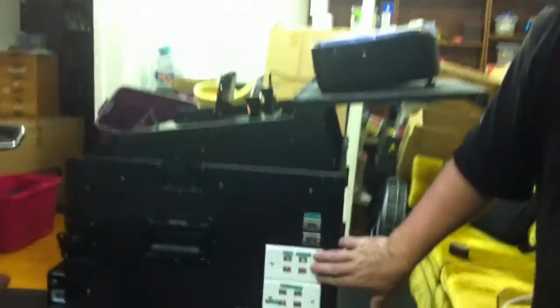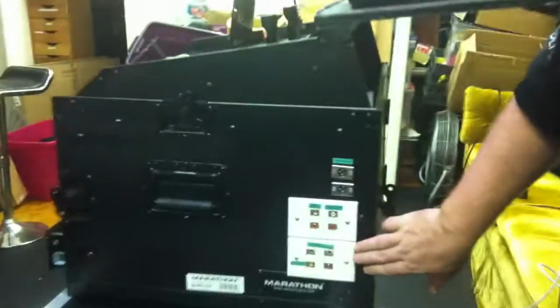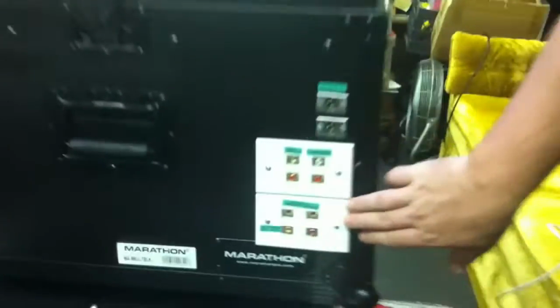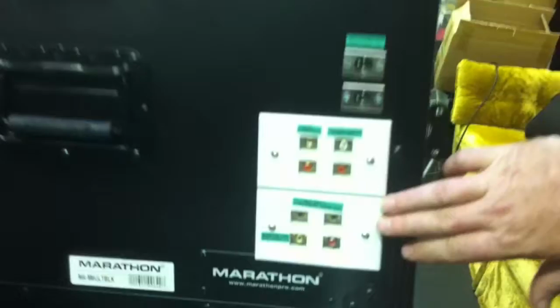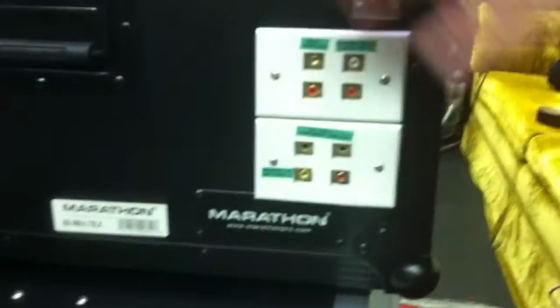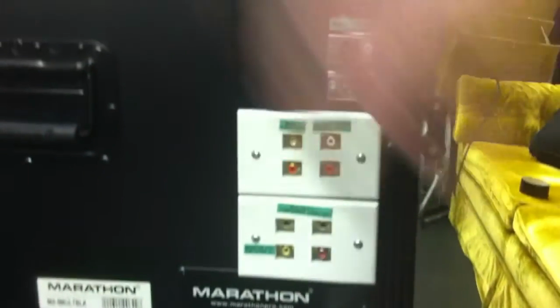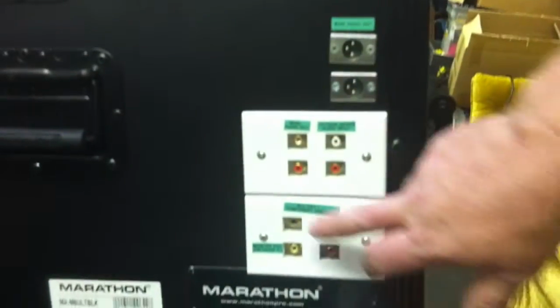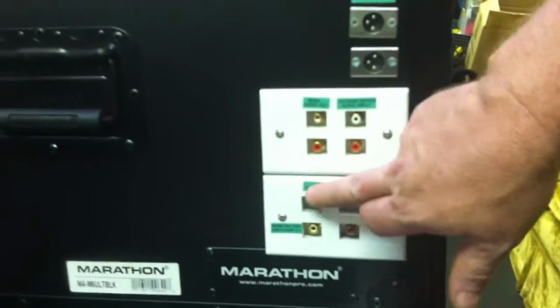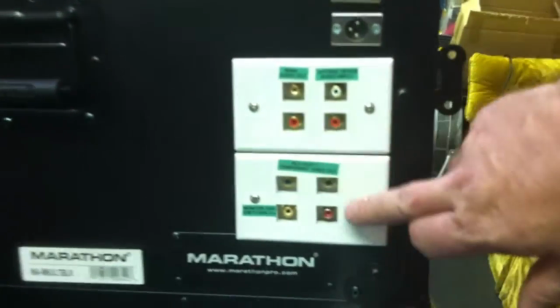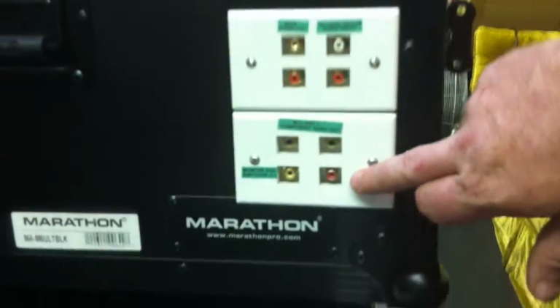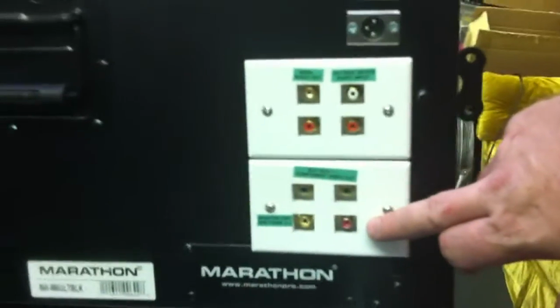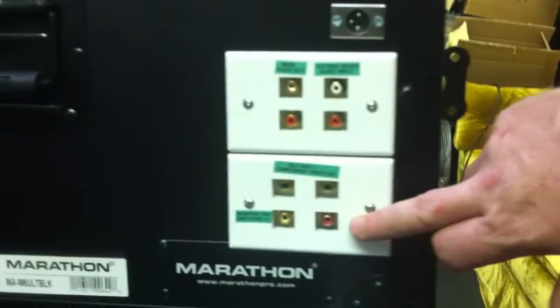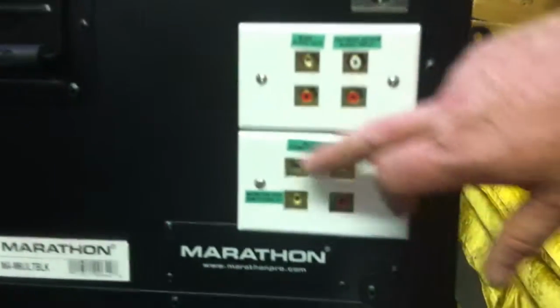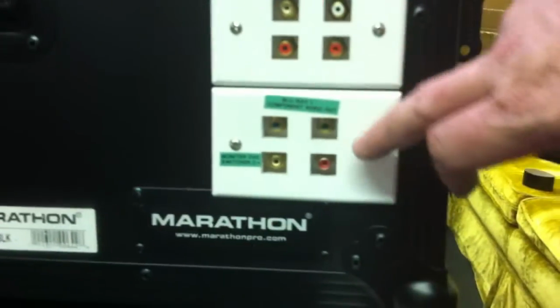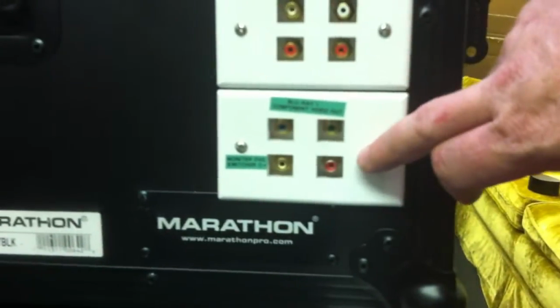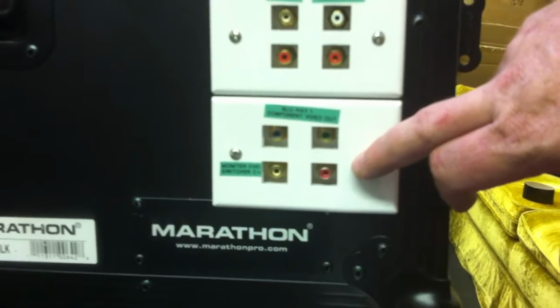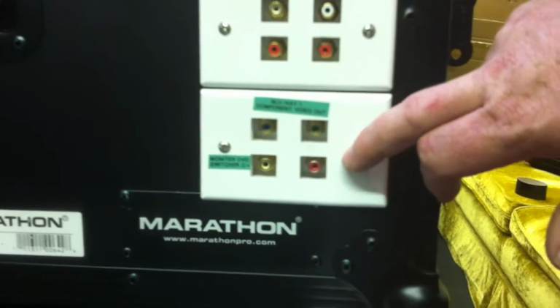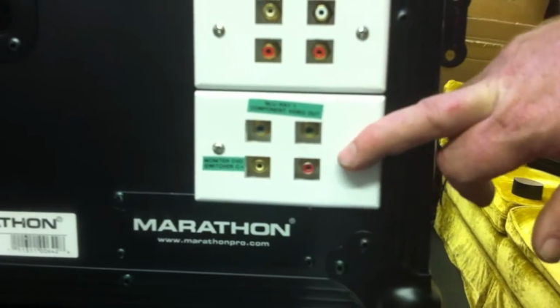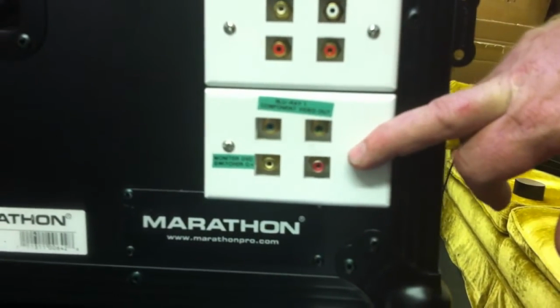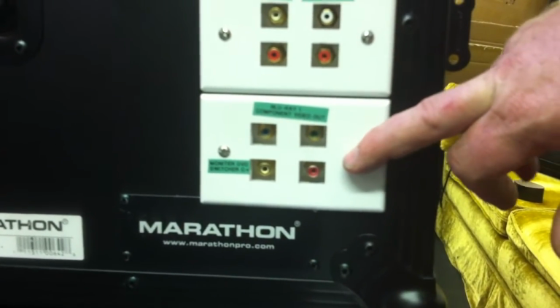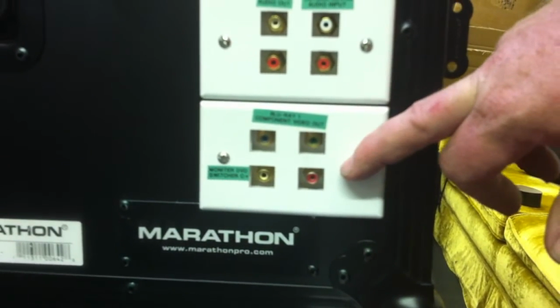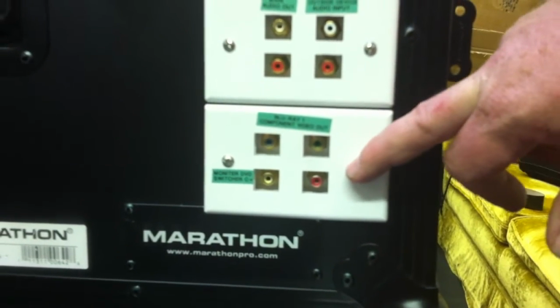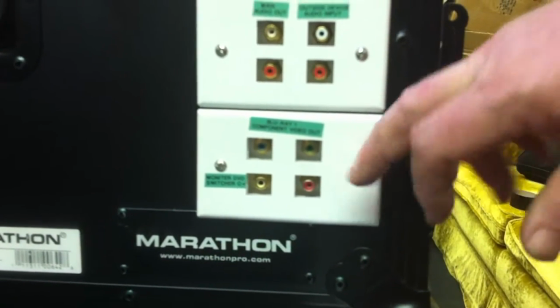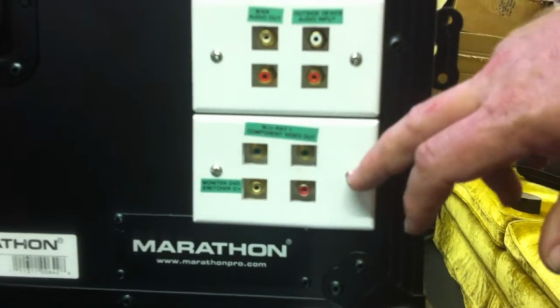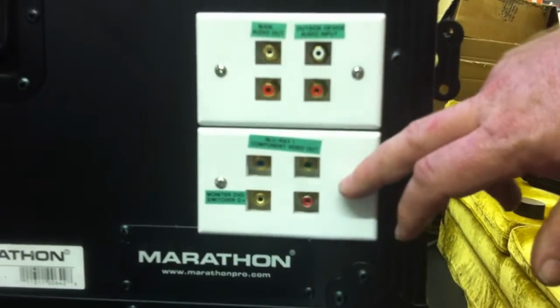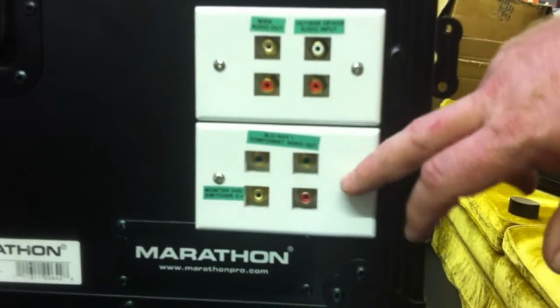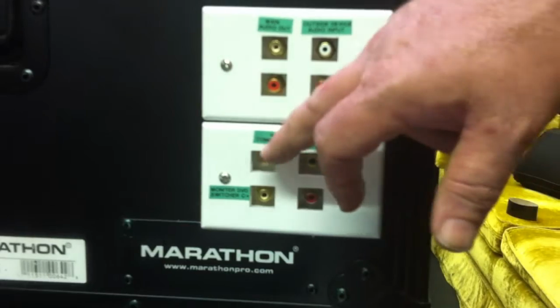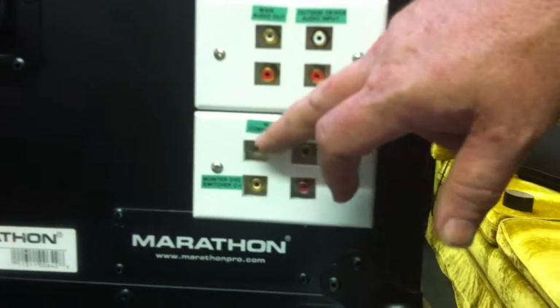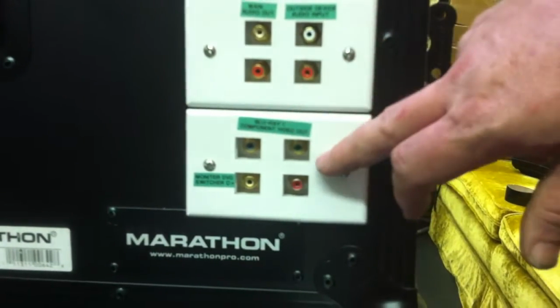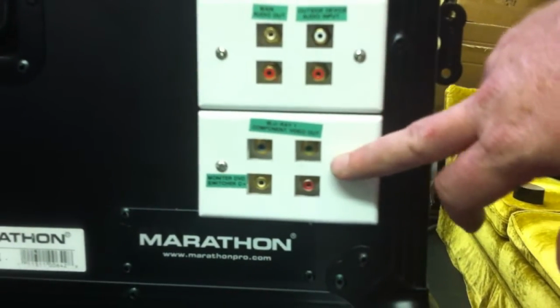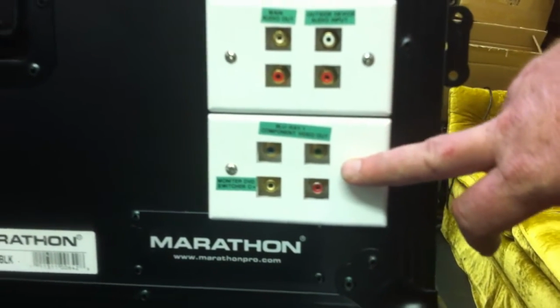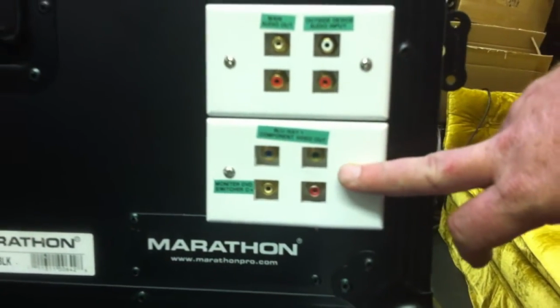Below that, one of the Blu-rays also gives you a component video output. We included this as an option, so if you had a projector that didn't have an HDMI input, you could quickly access this component output.